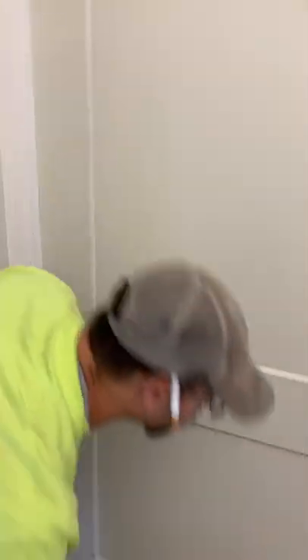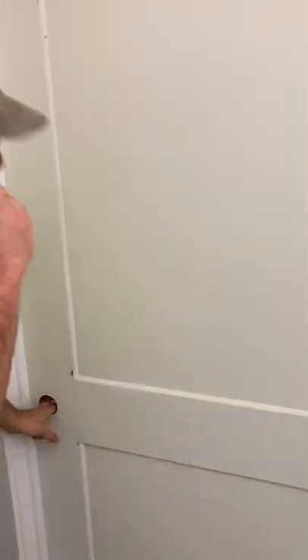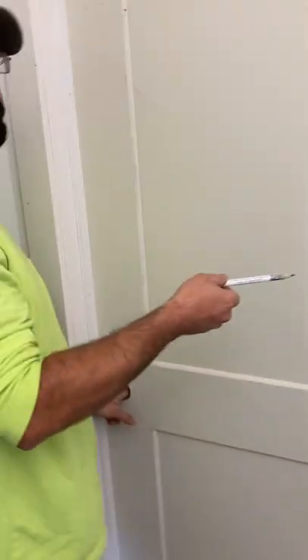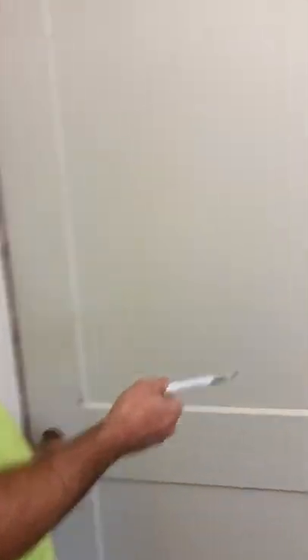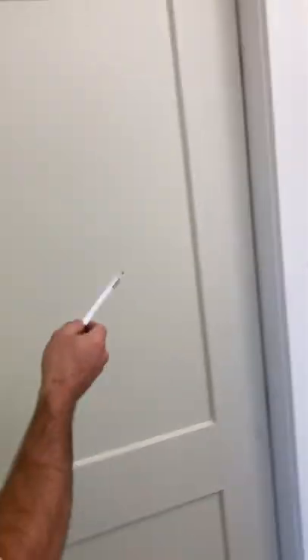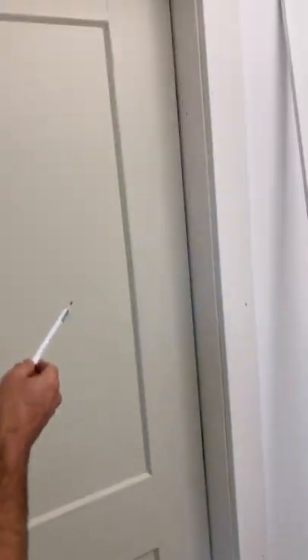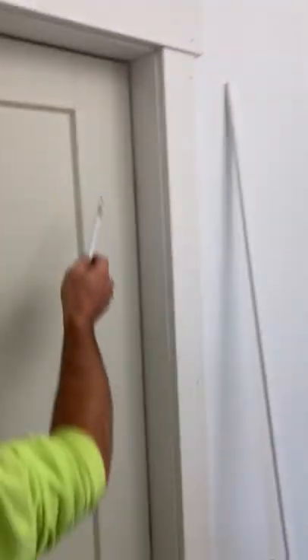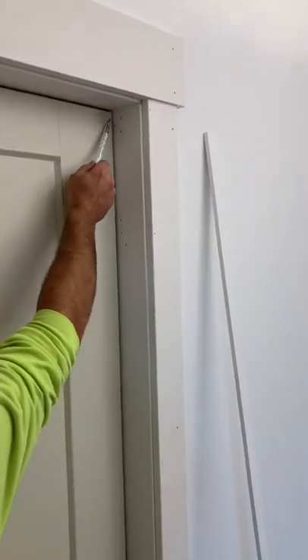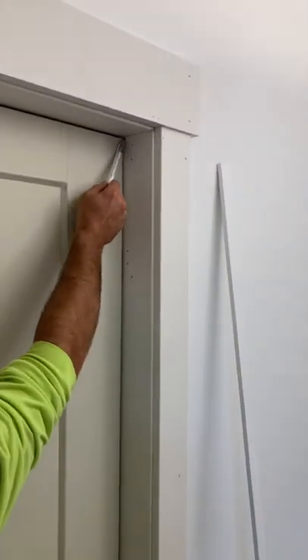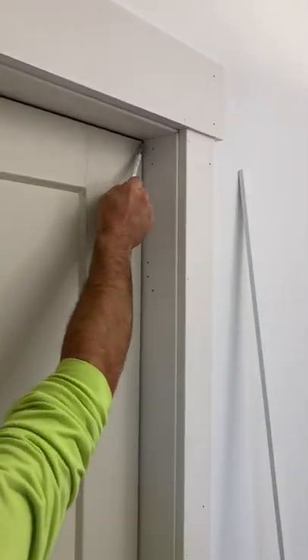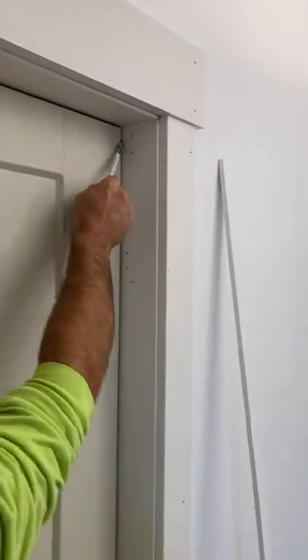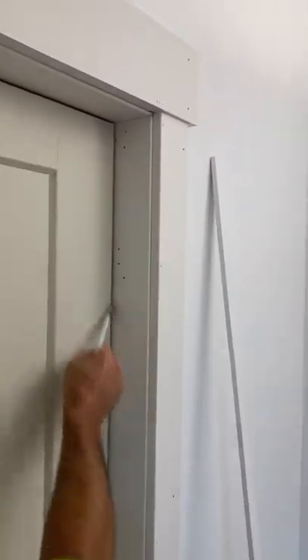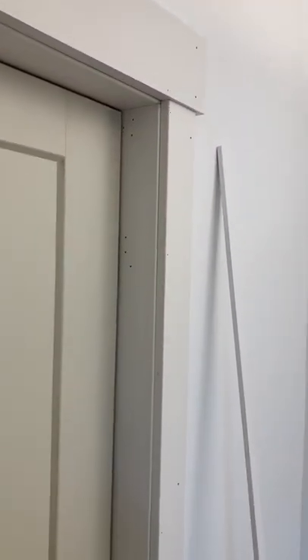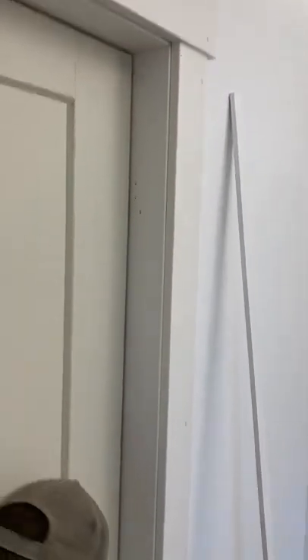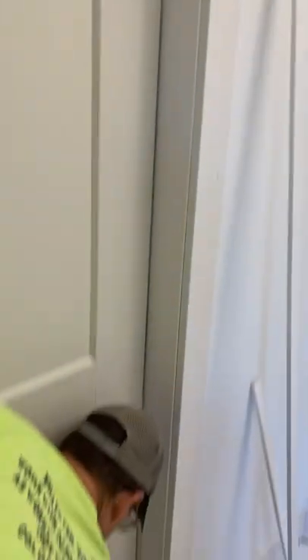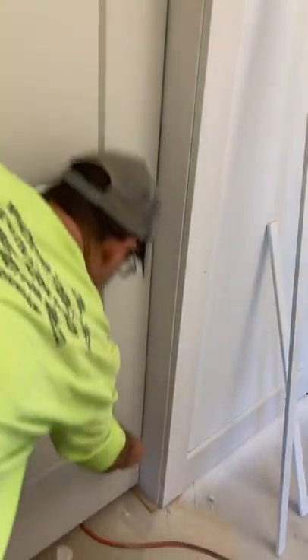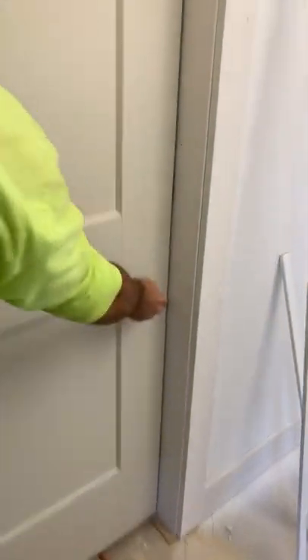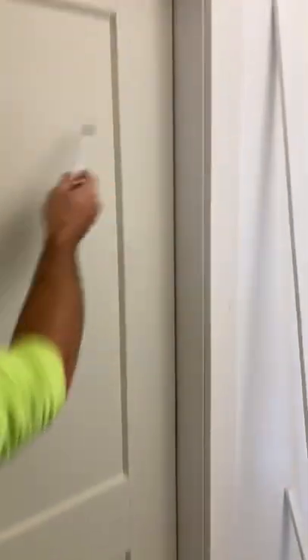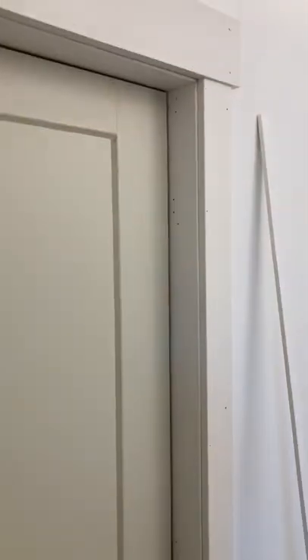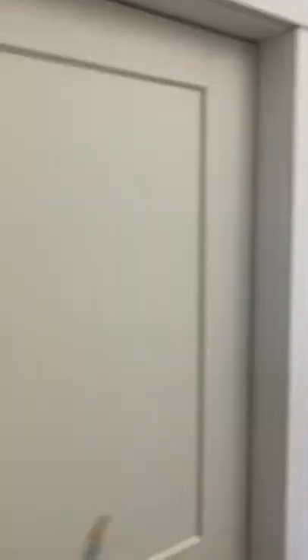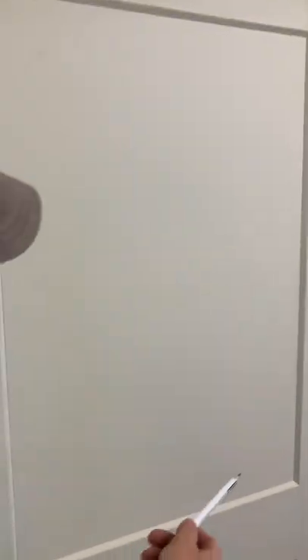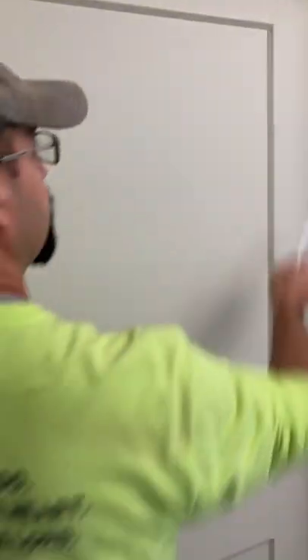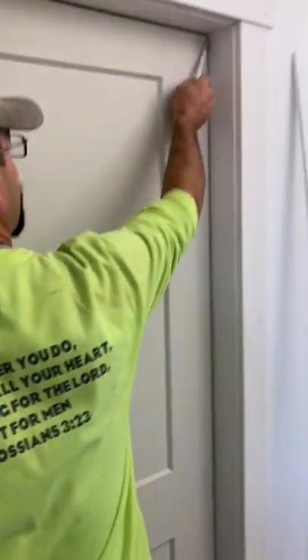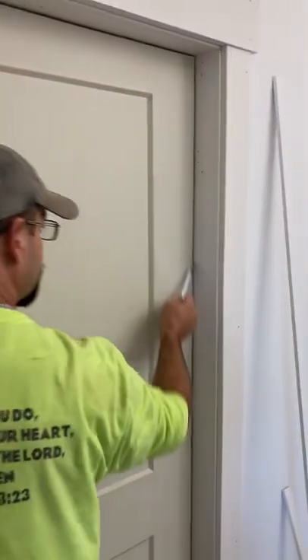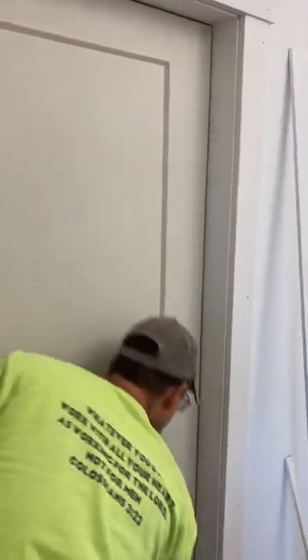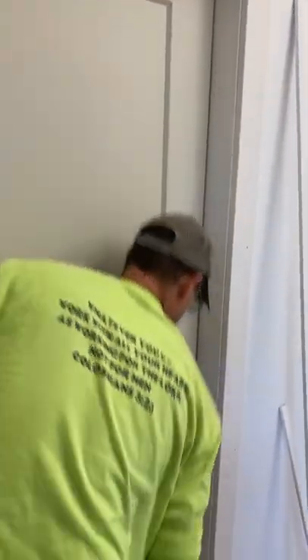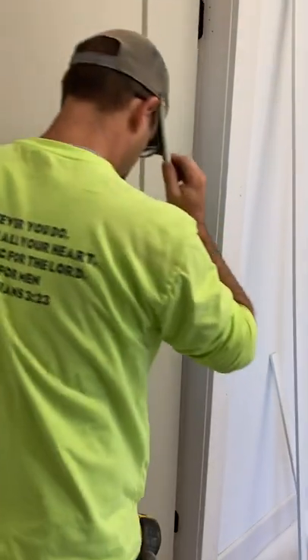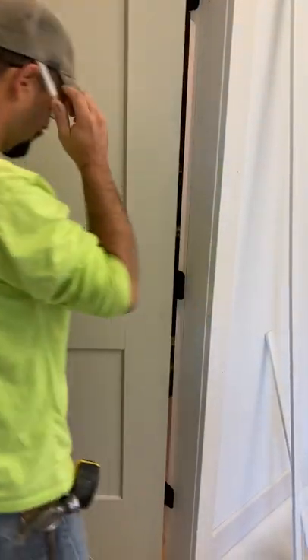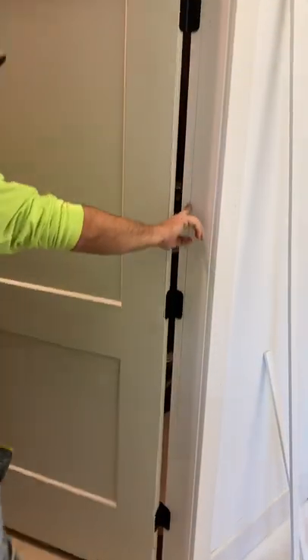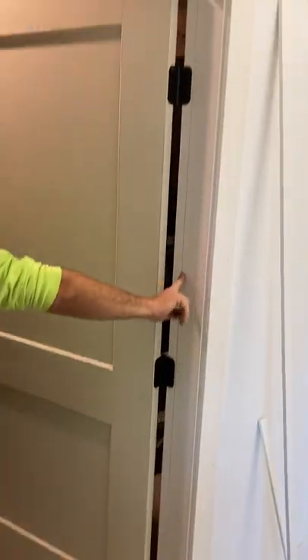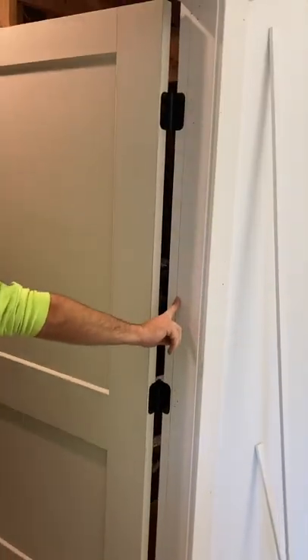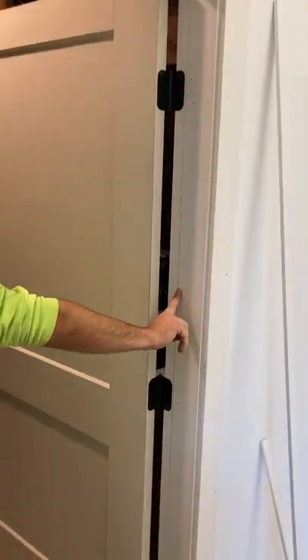When I do this side, I put the door shut, take a pencil, and just draw it. There are different ways of doing it, but this is how I do it. Then you've got the line of where the door panel is exactly.